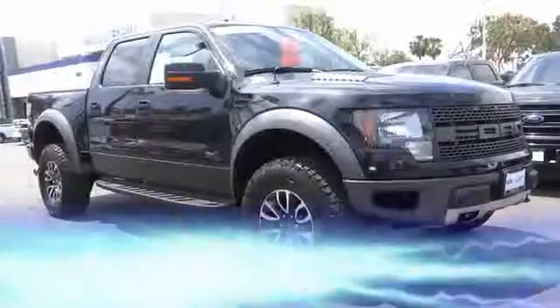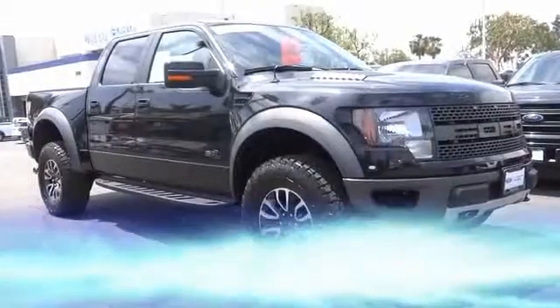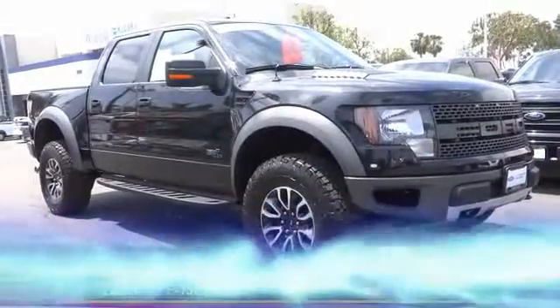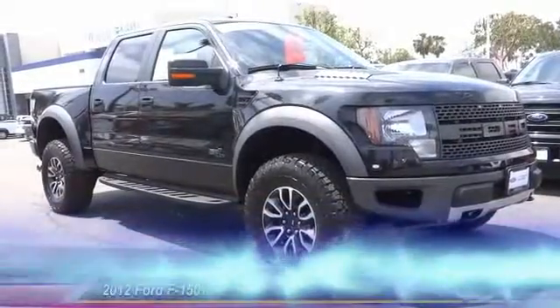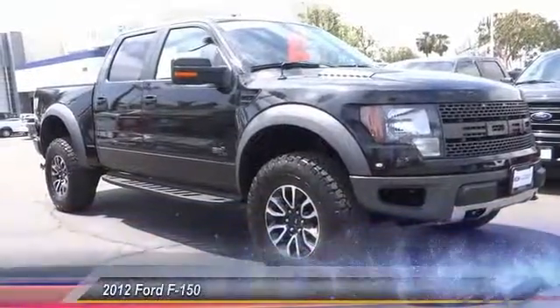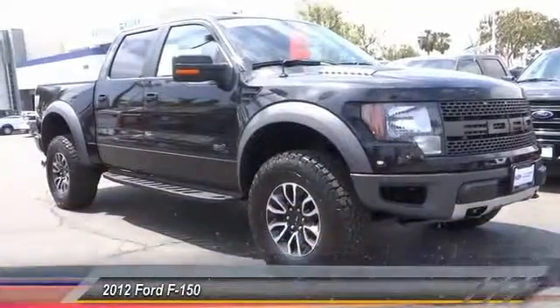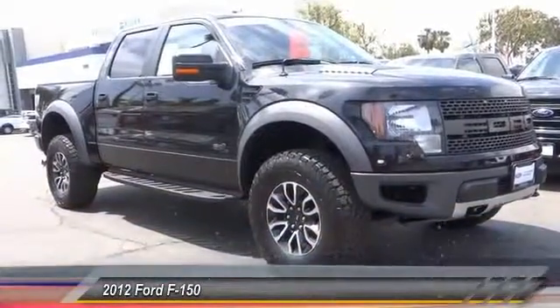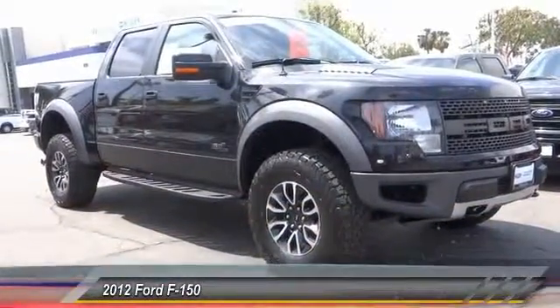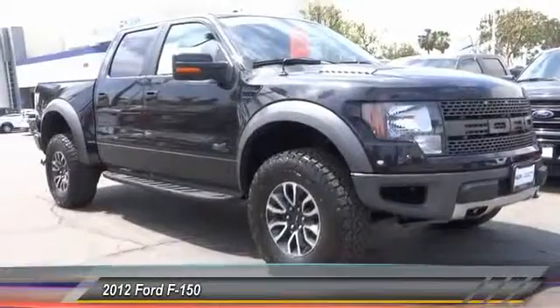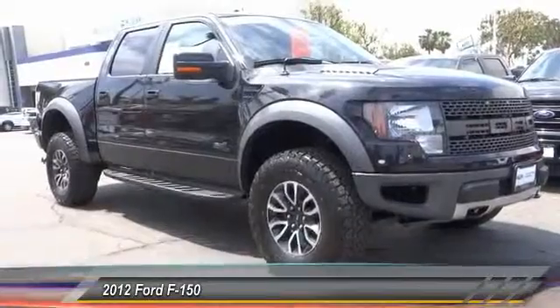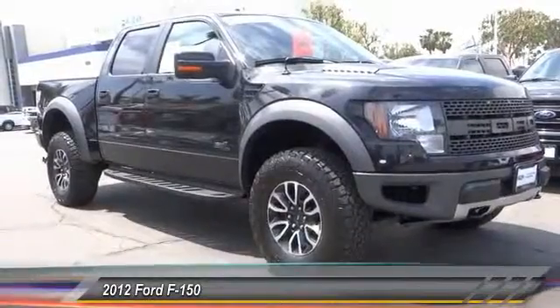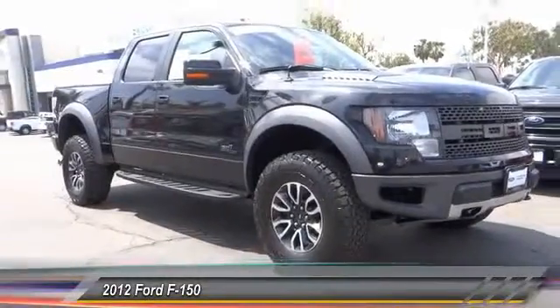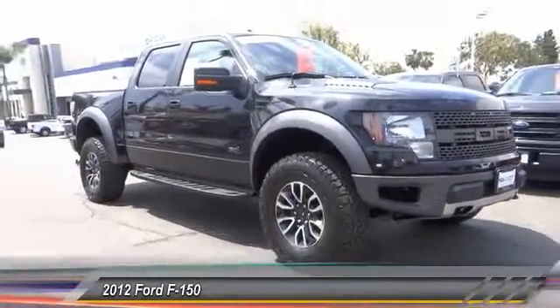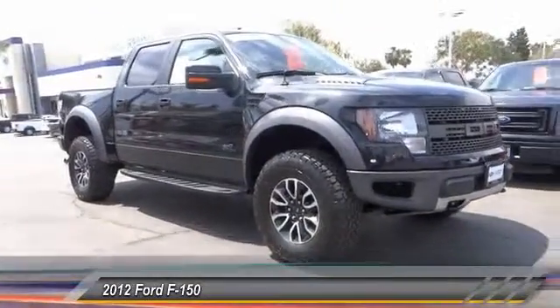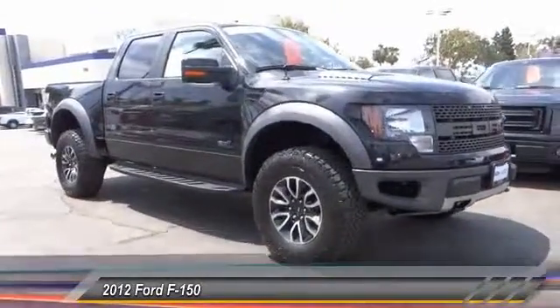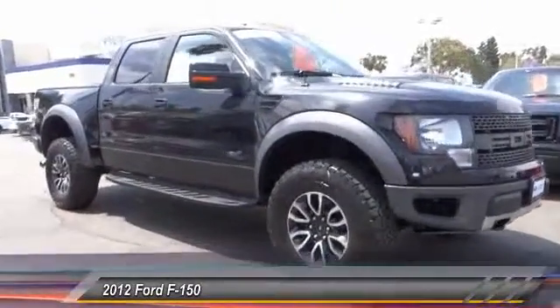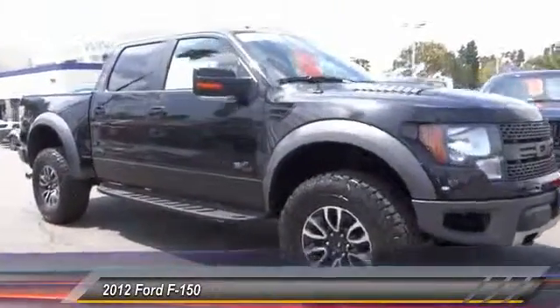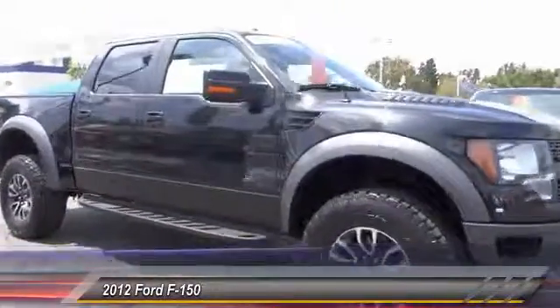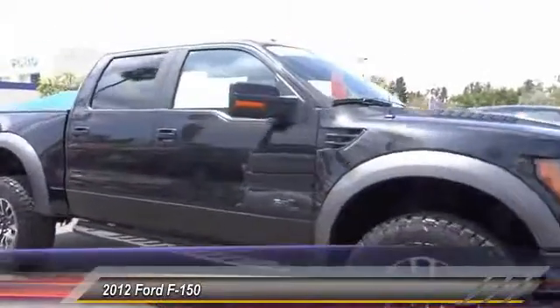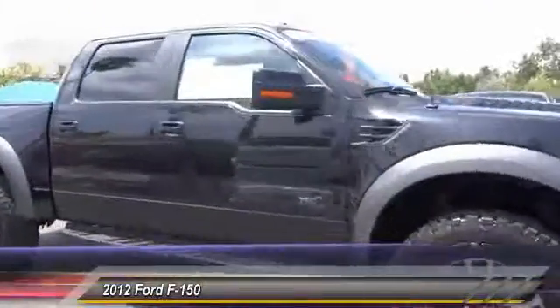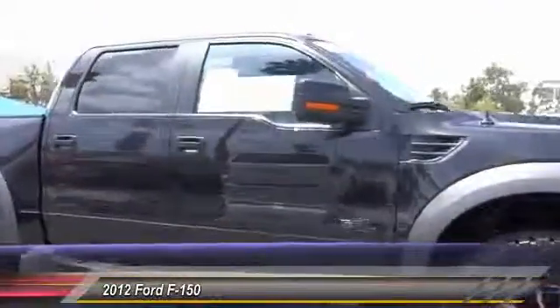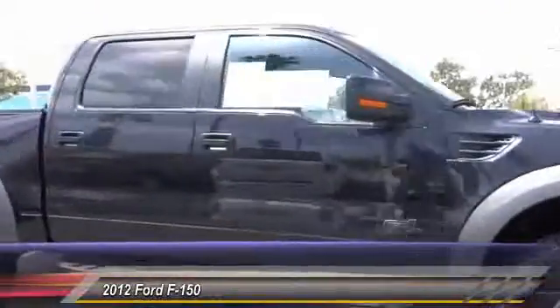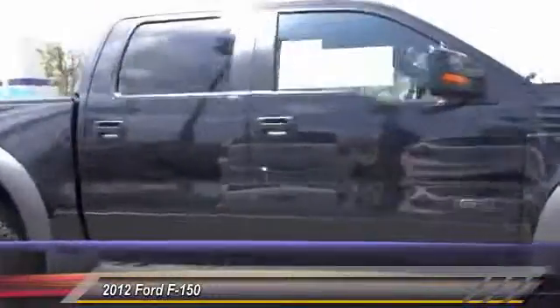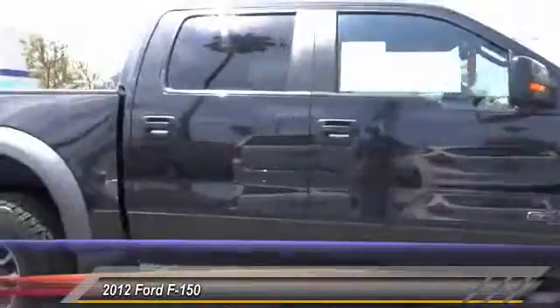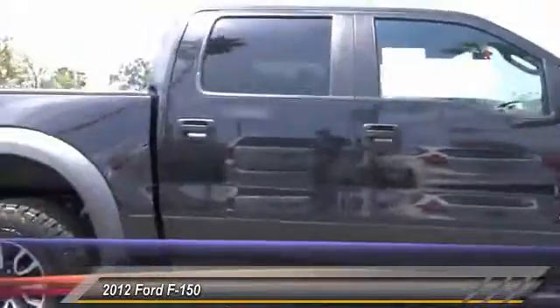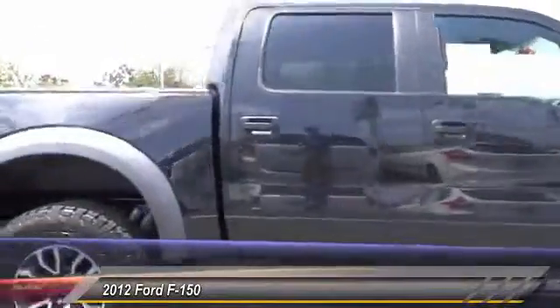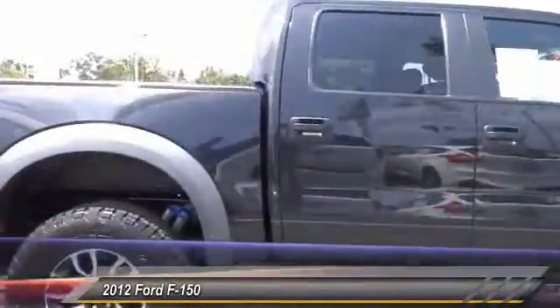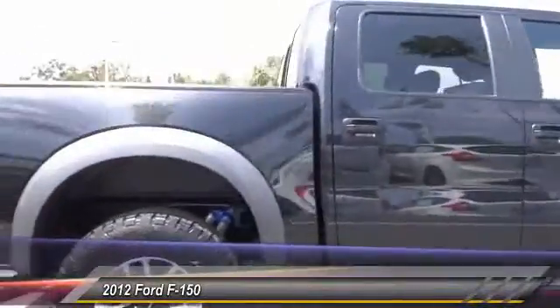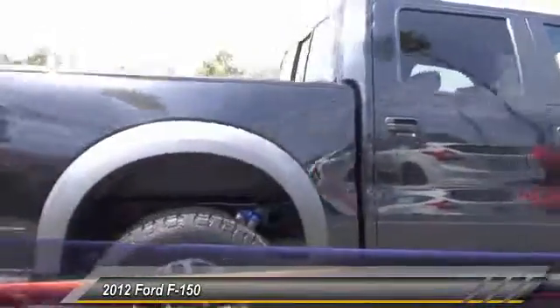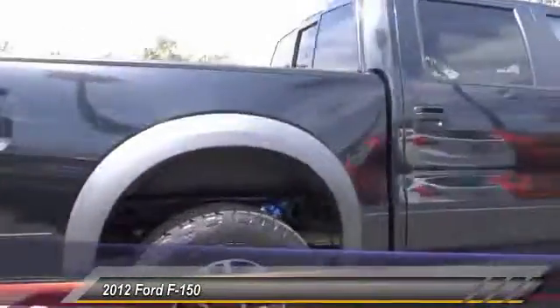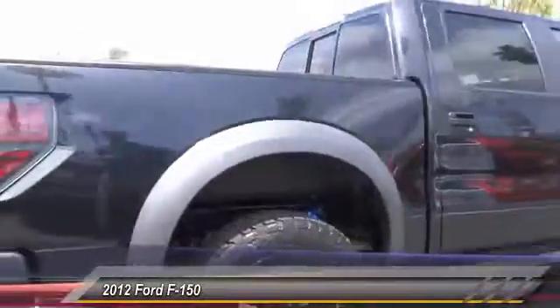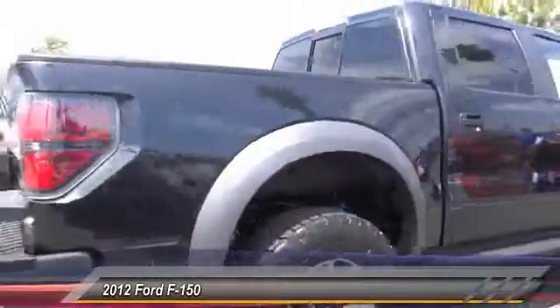2012 F-150. A Ford F-150 knows how to handle any situation. It's built to follow orders, no whining, and is priced below $50,000.